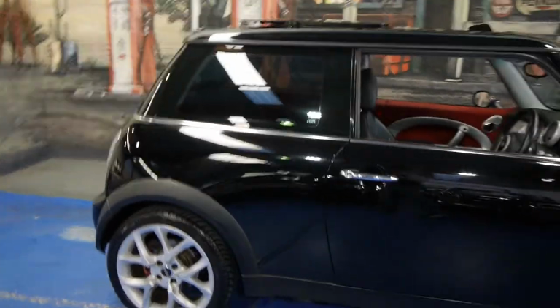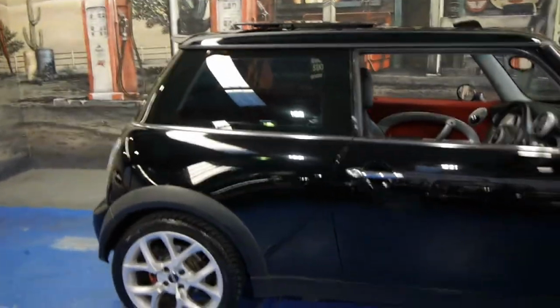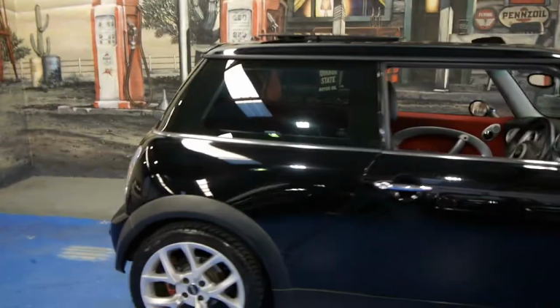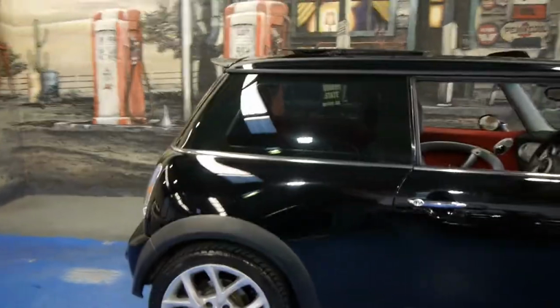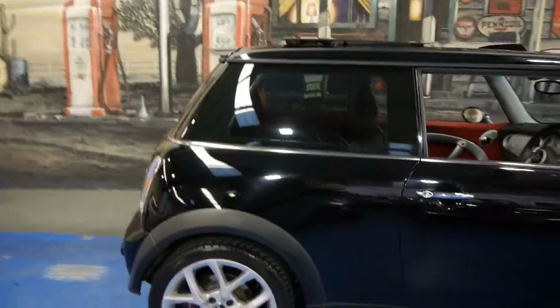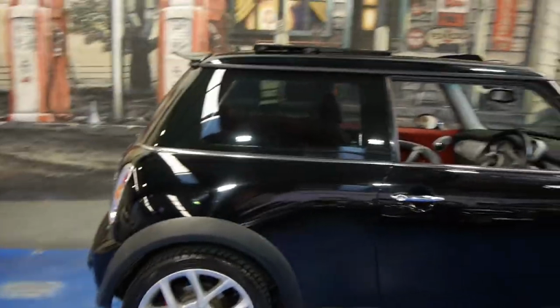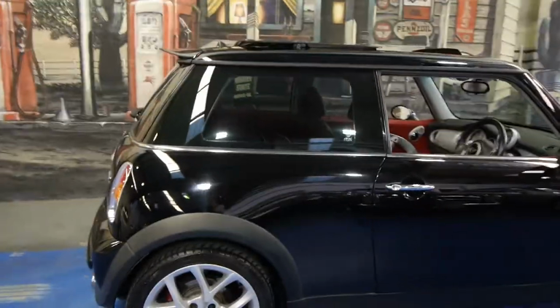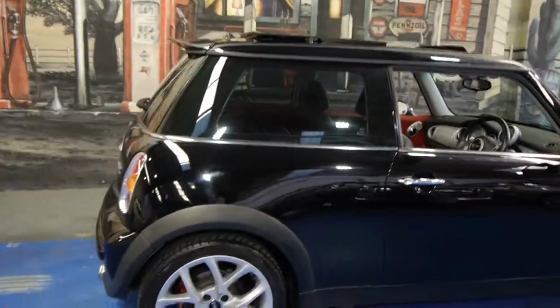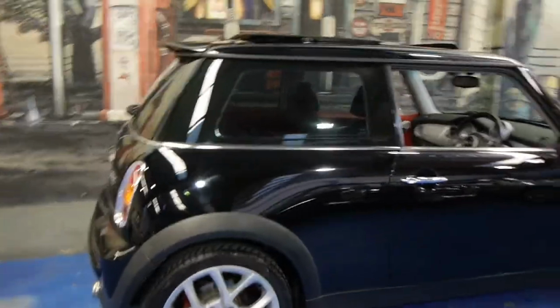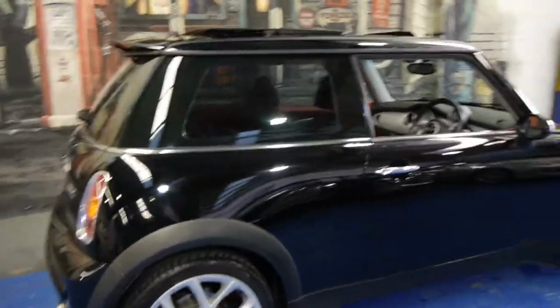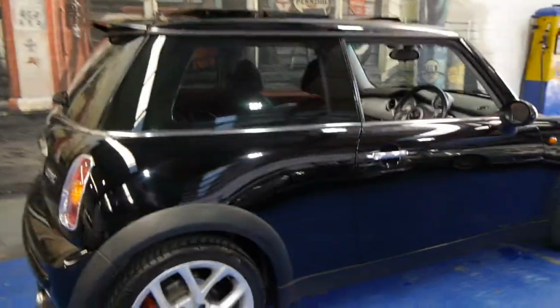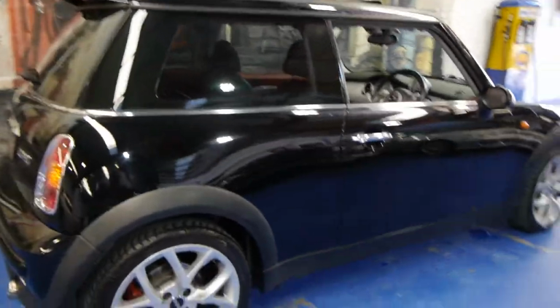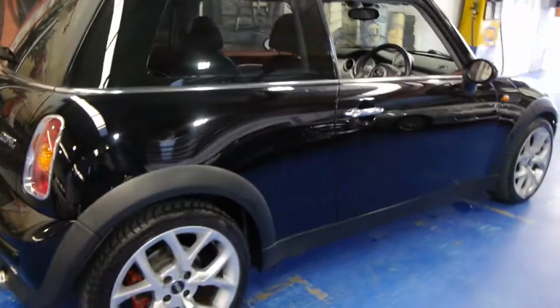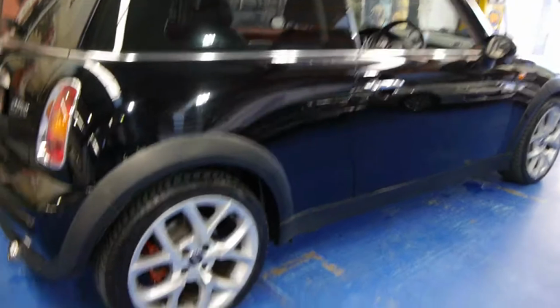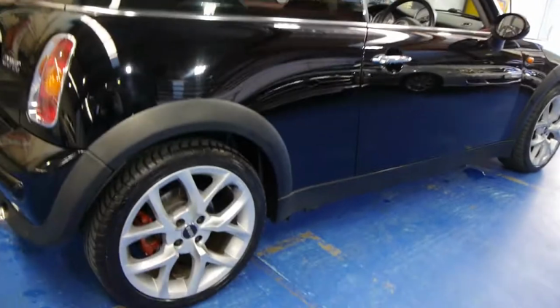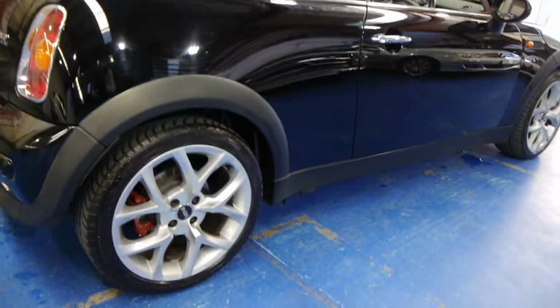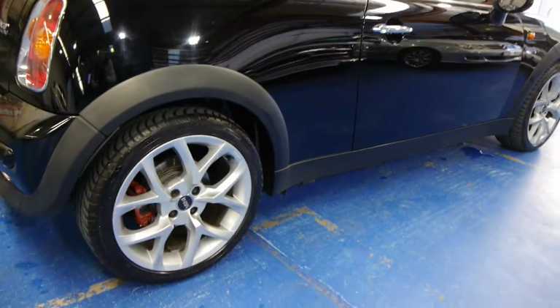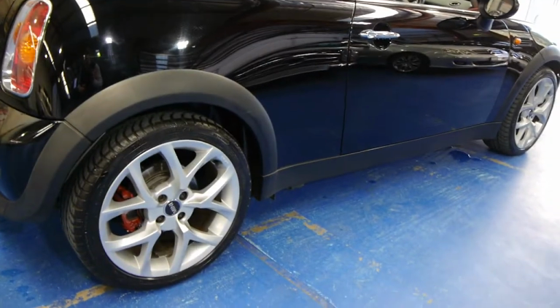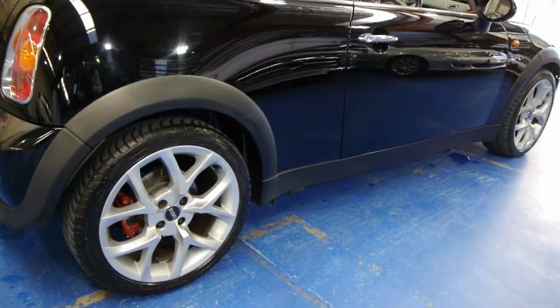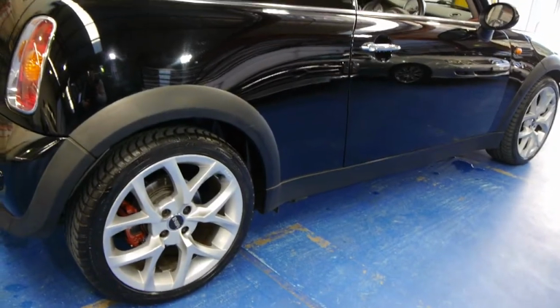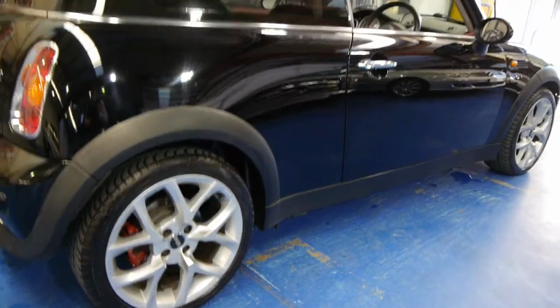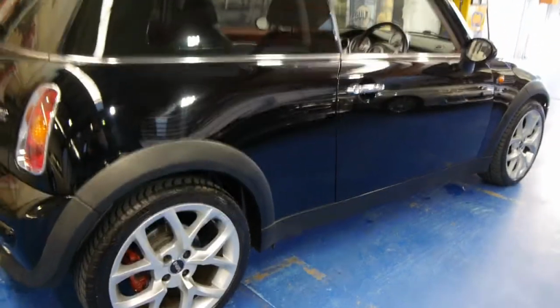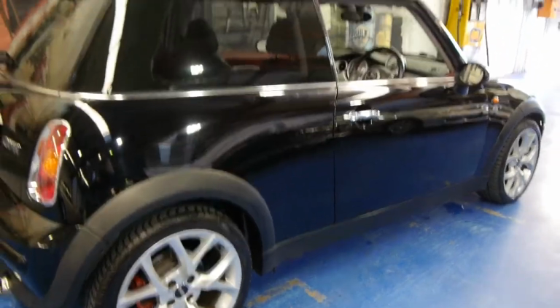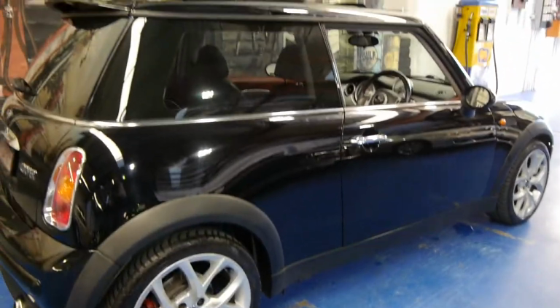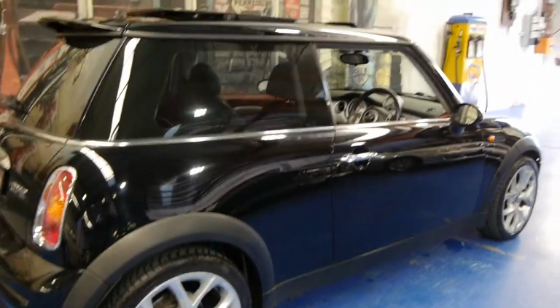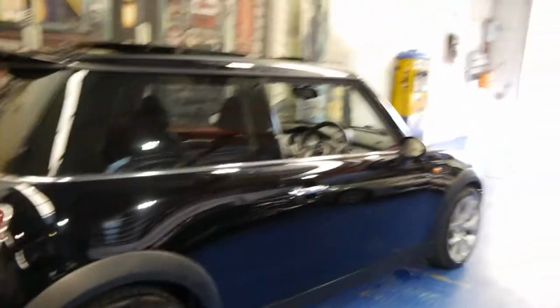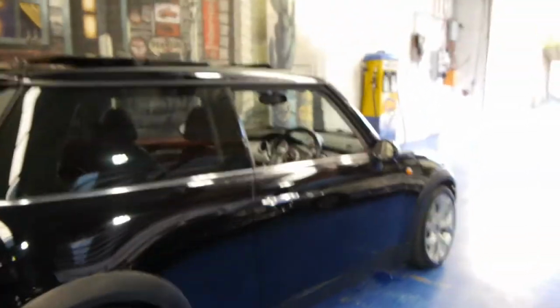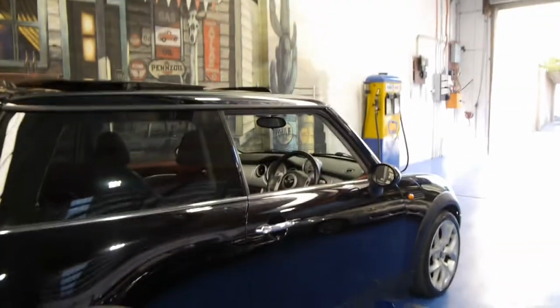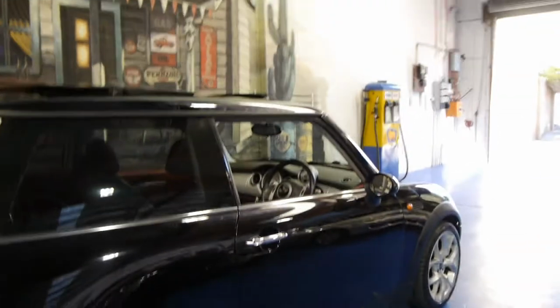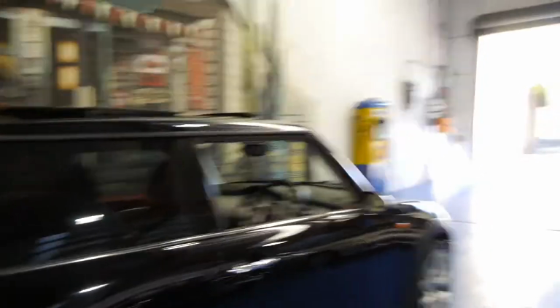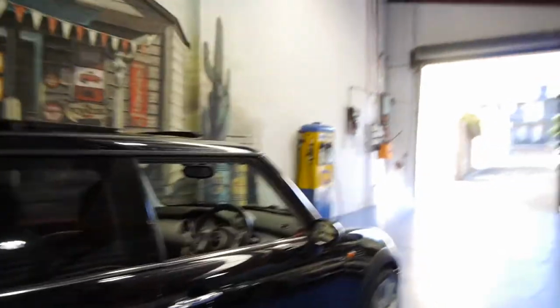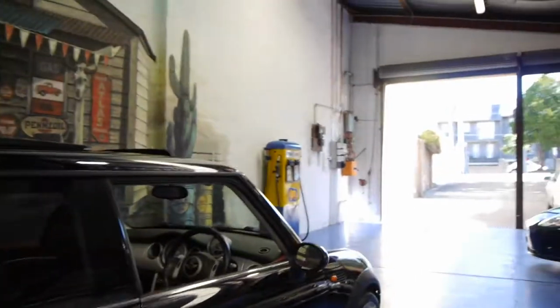It's black in colour and it's got very nice Mini alloy wheels which are all in very good condition. In fact, I don't think there's a single mark on any of the rims whatsoever.